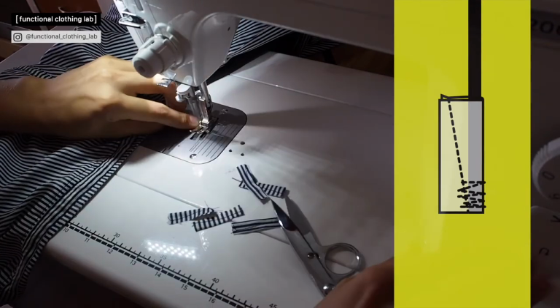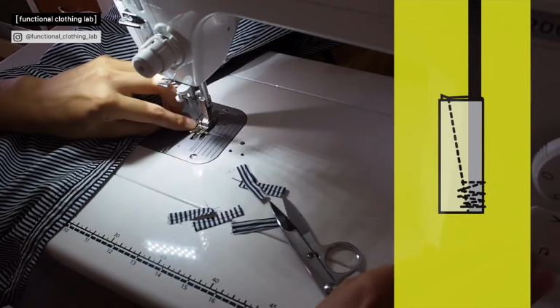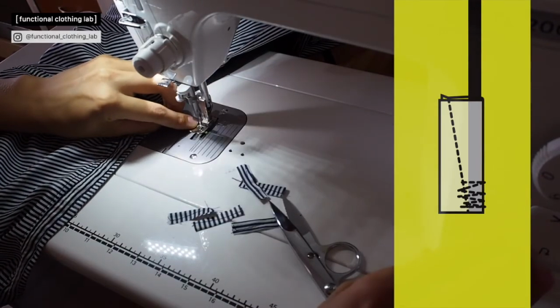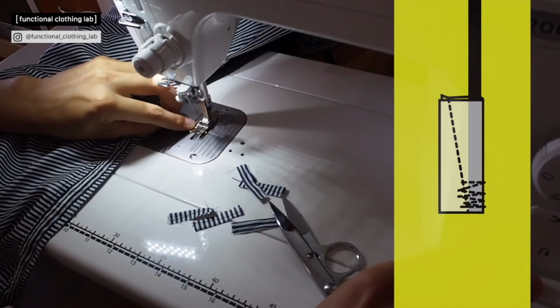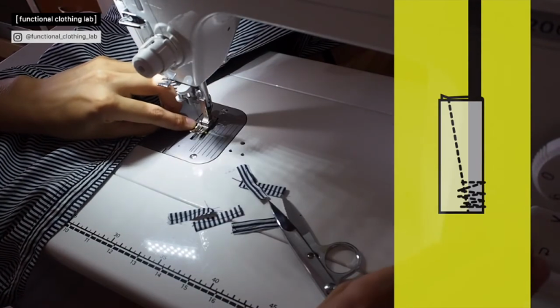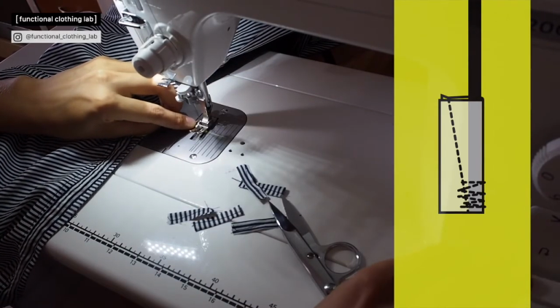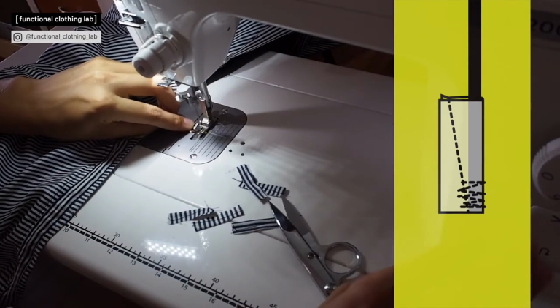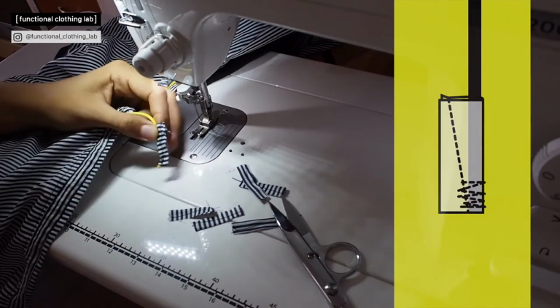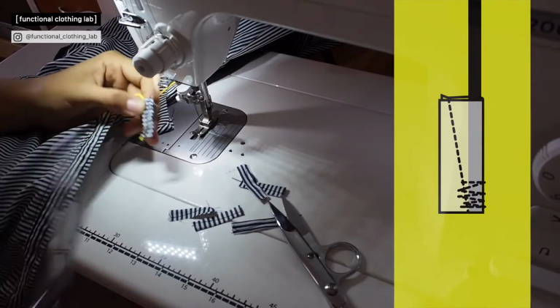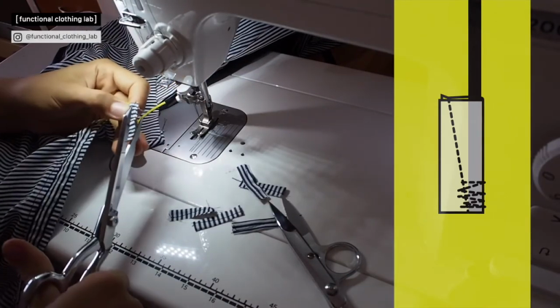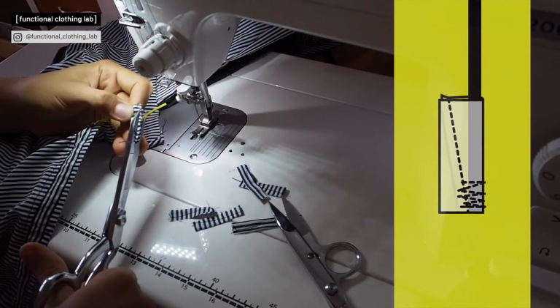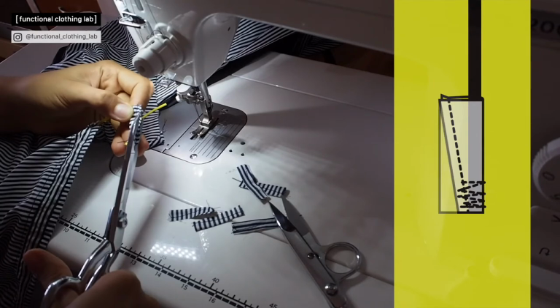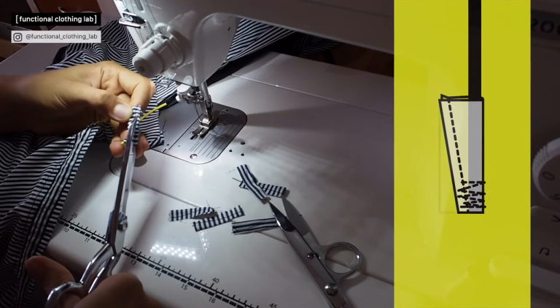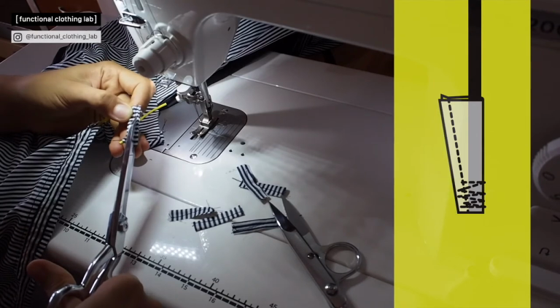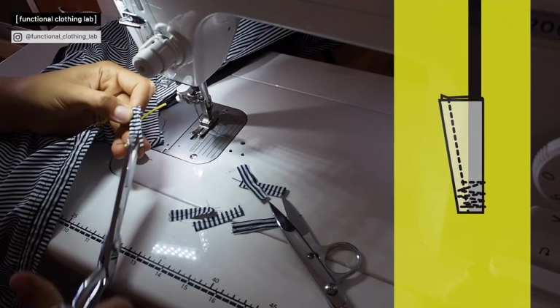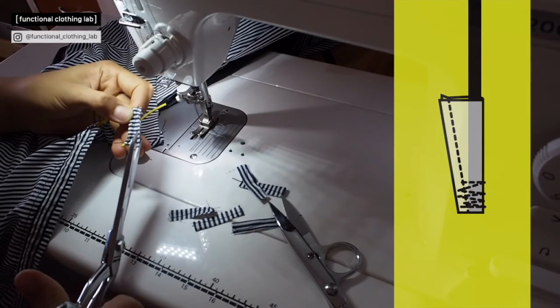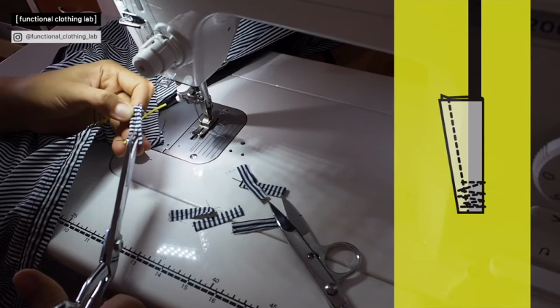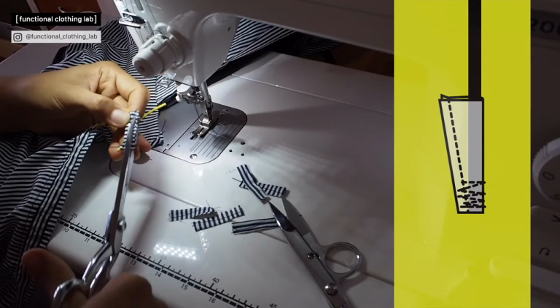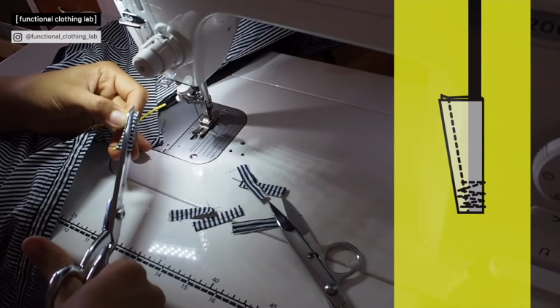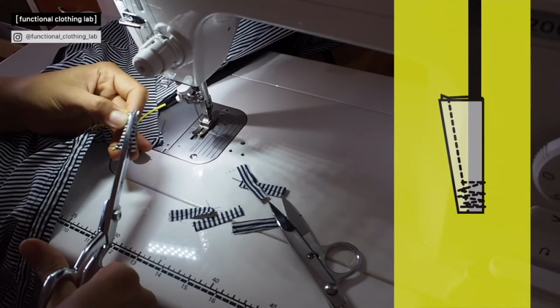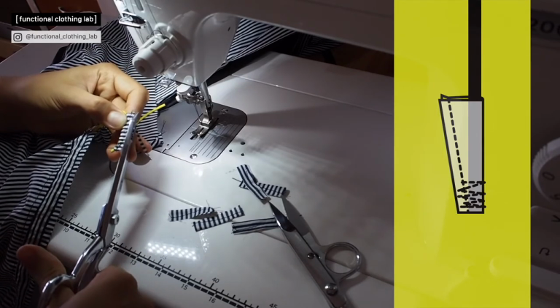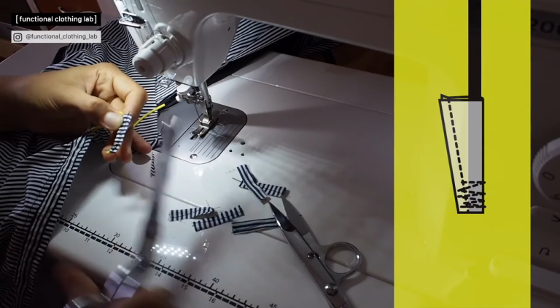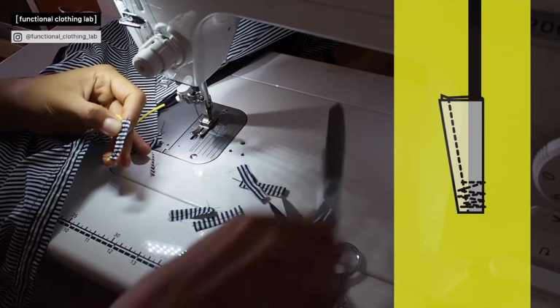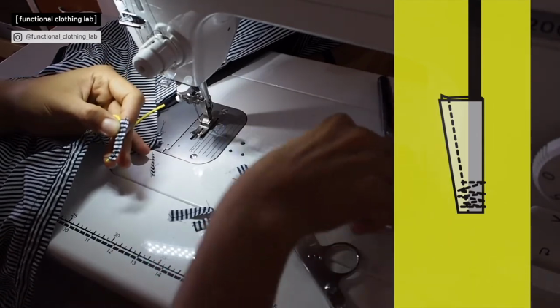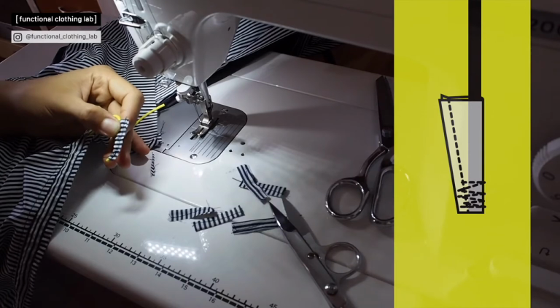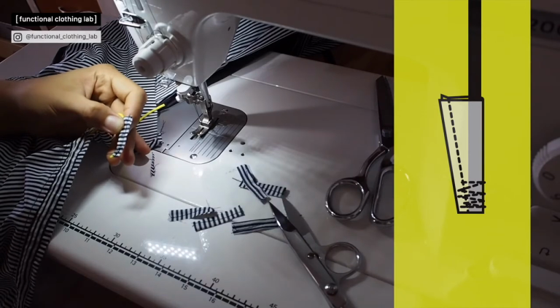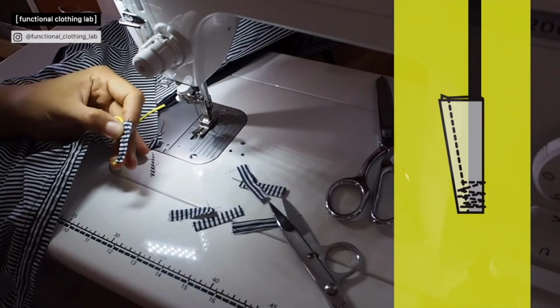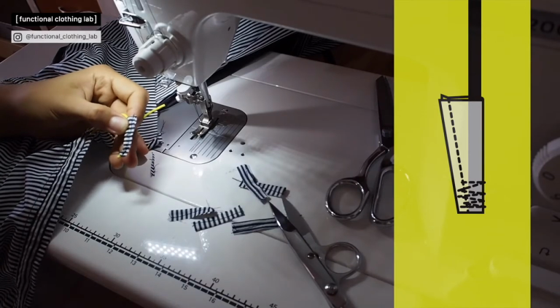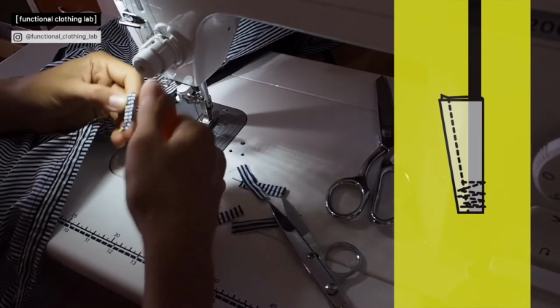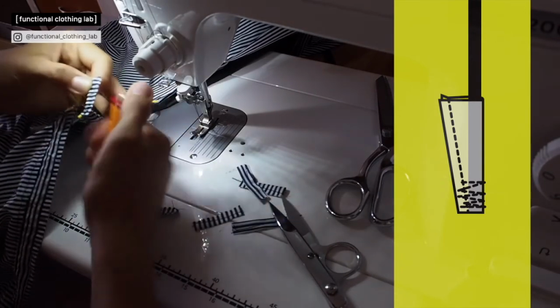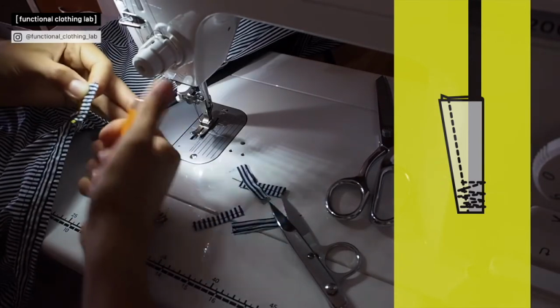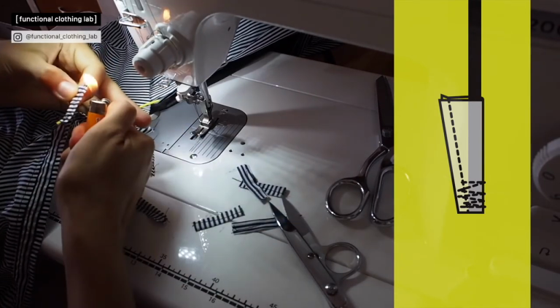Then go back and forth many times. Then cut the excess fabric so that when you turn it inside out it's not too bulky.